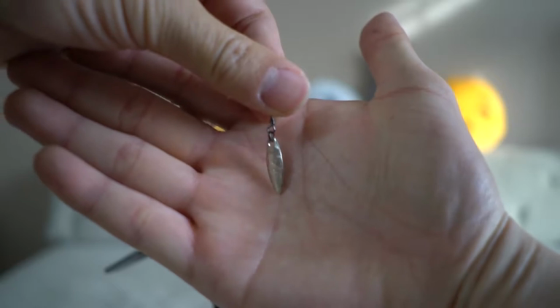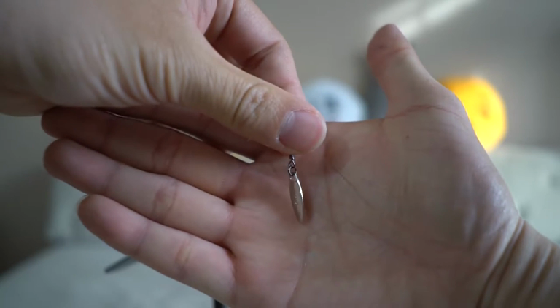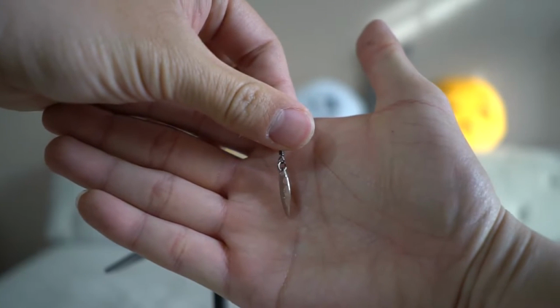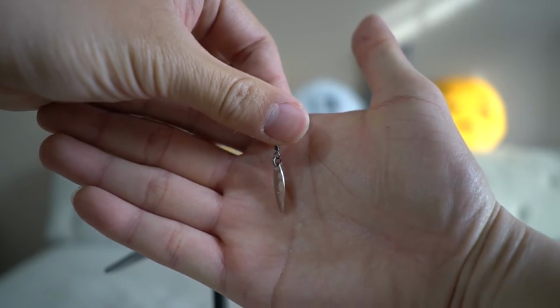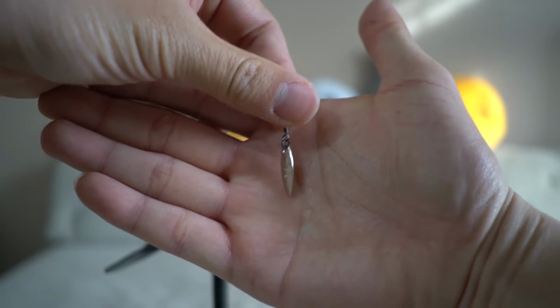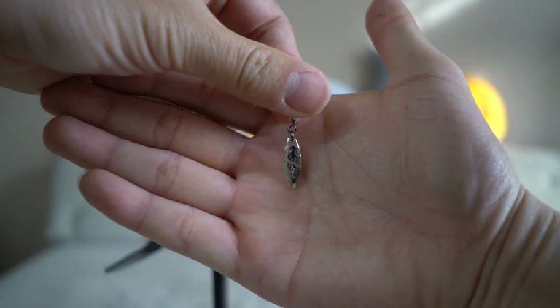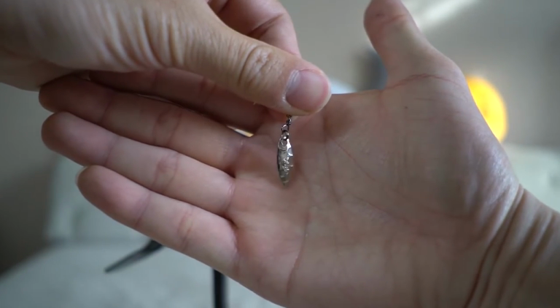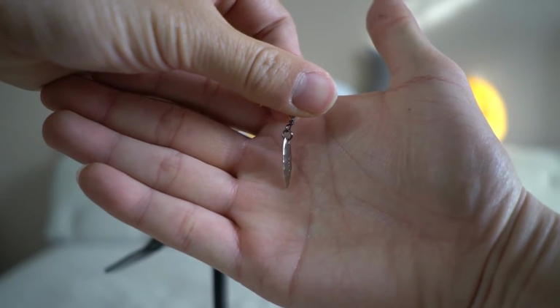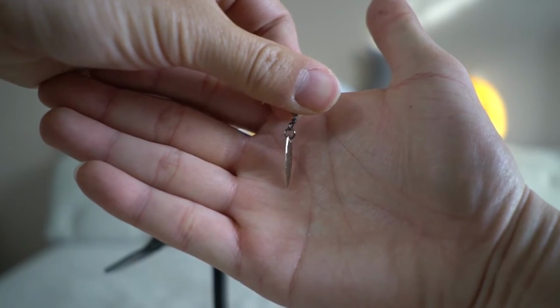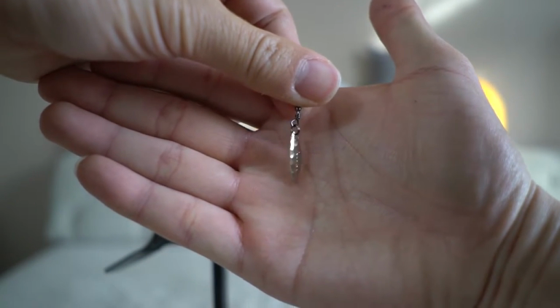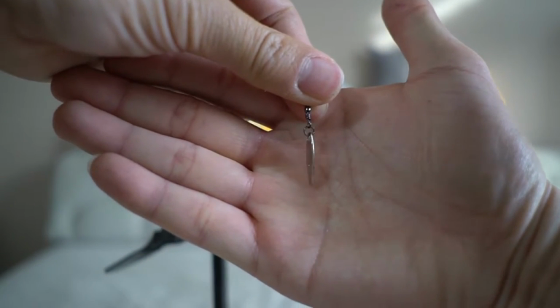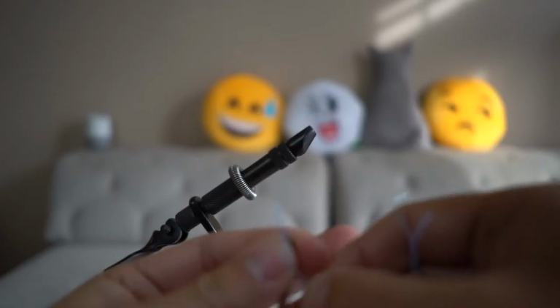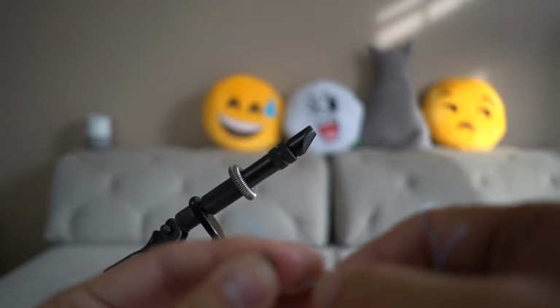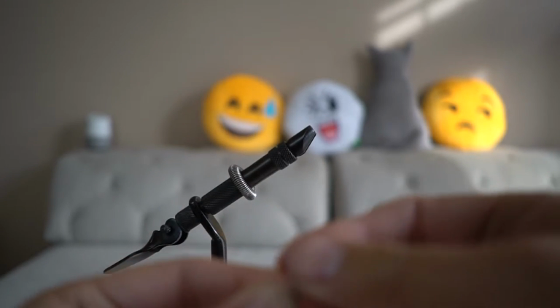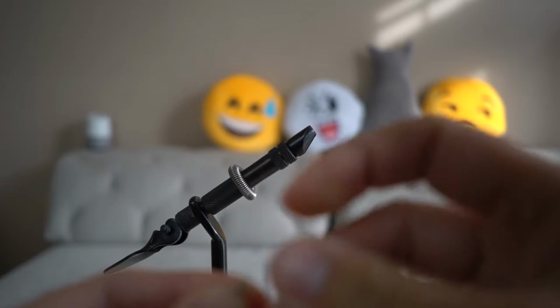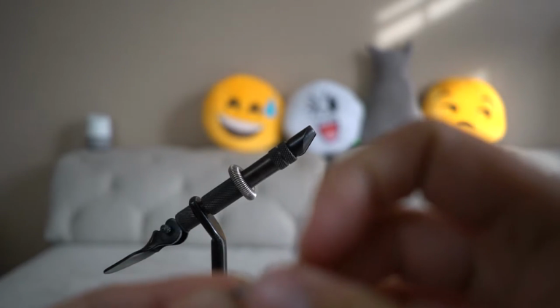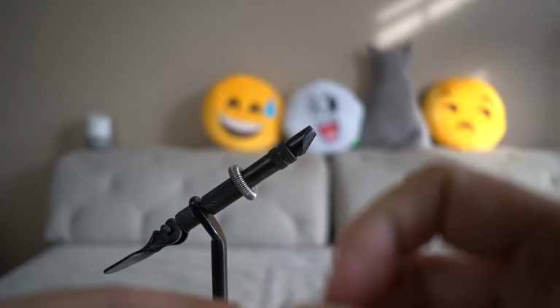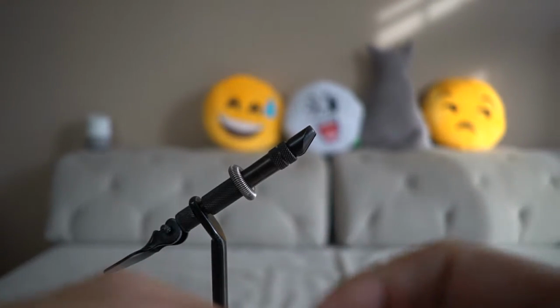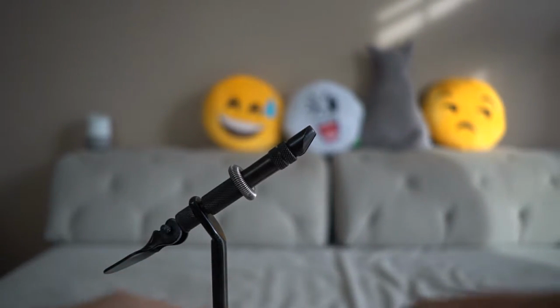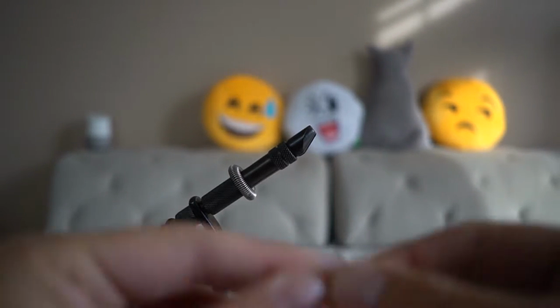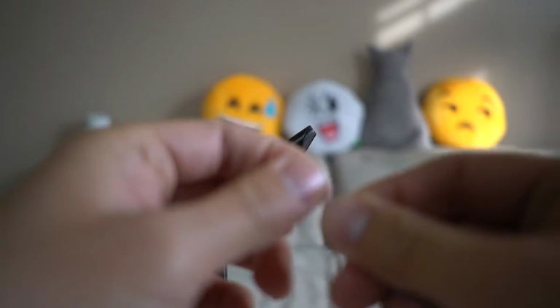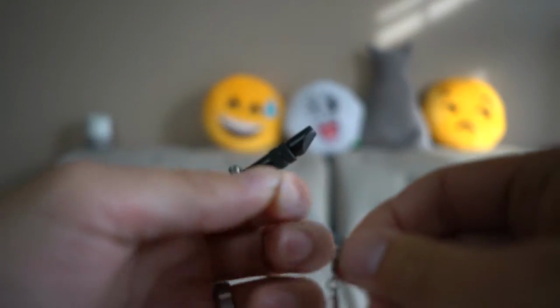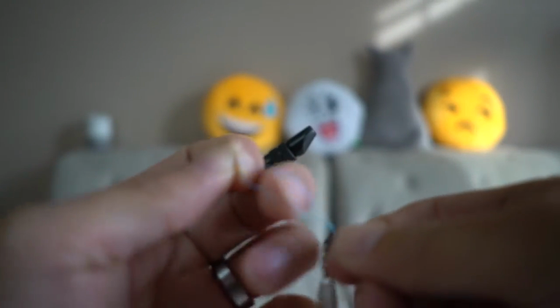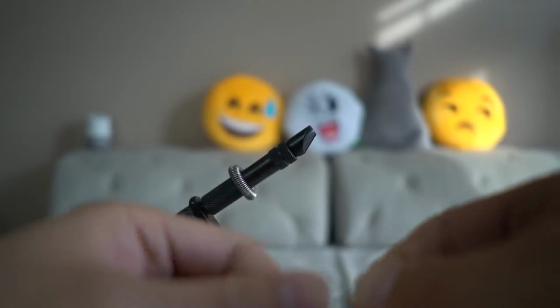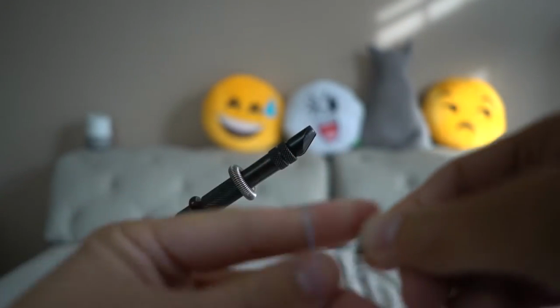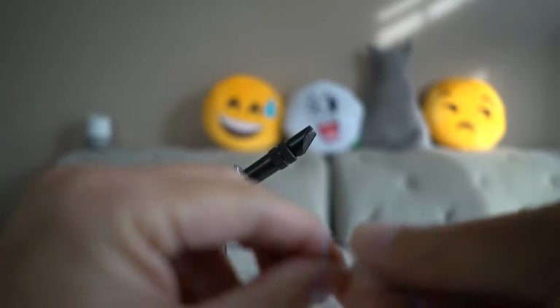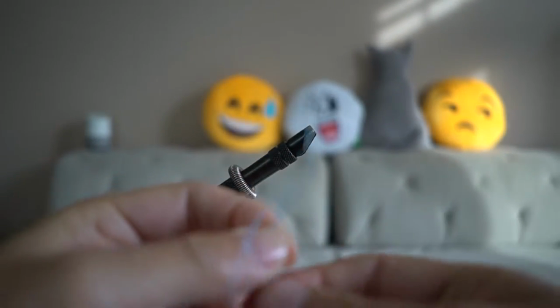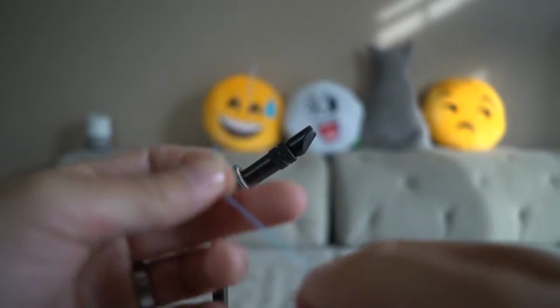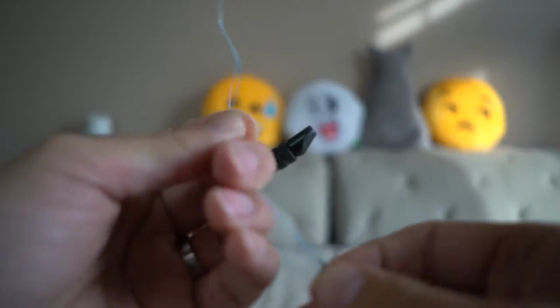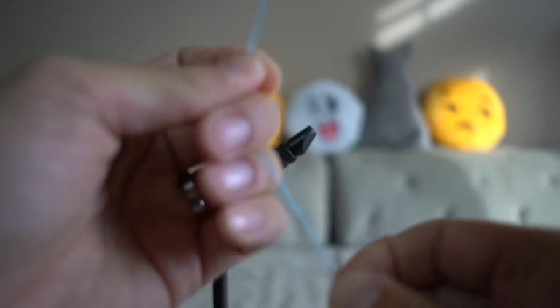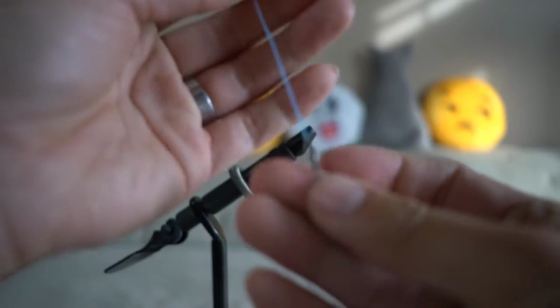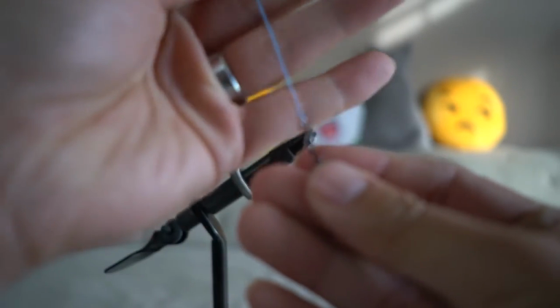First, you want to assemble your swivel, split ring, and your willow blade. Take your braid line about a few inches, double it up, loop it through your swivel, and bring the tag end back into the loop as shown here.